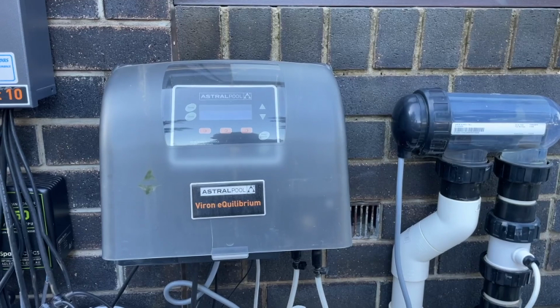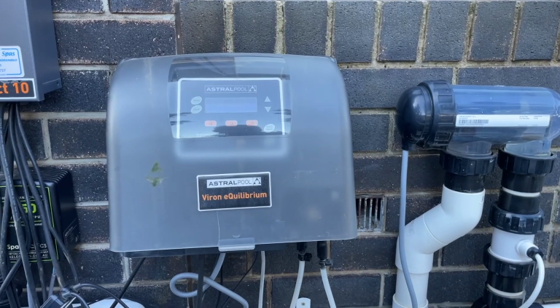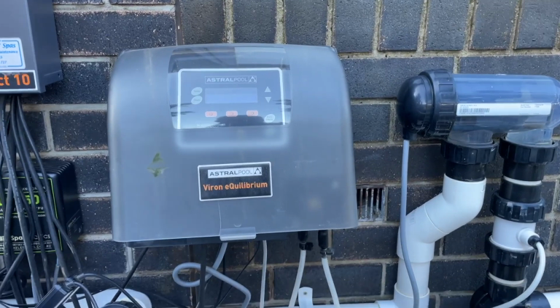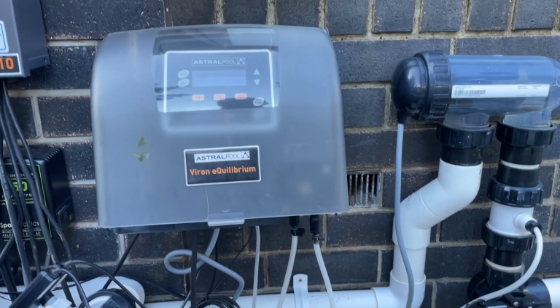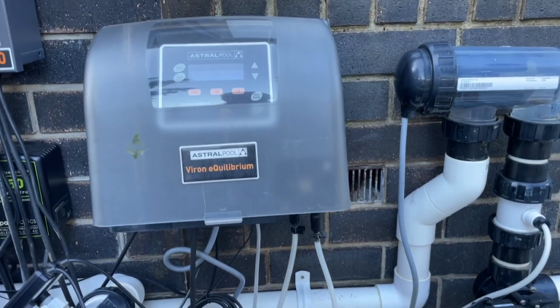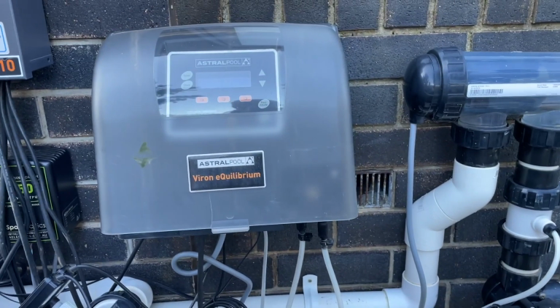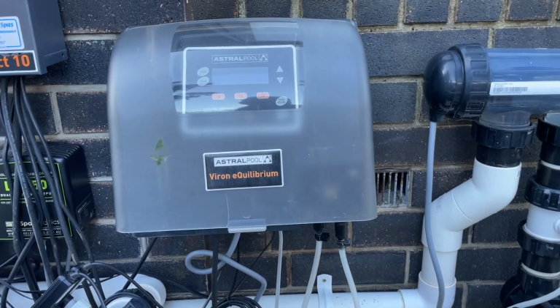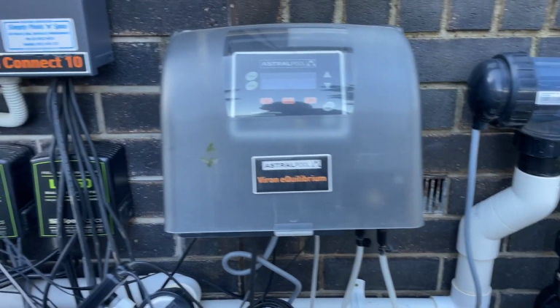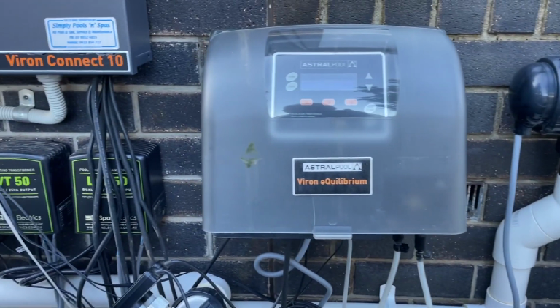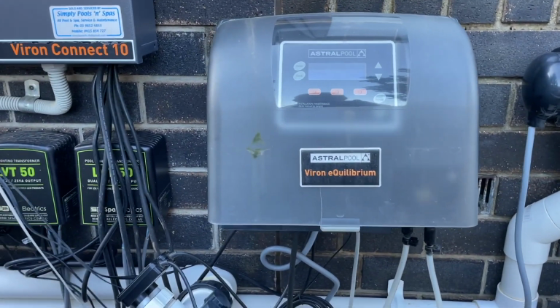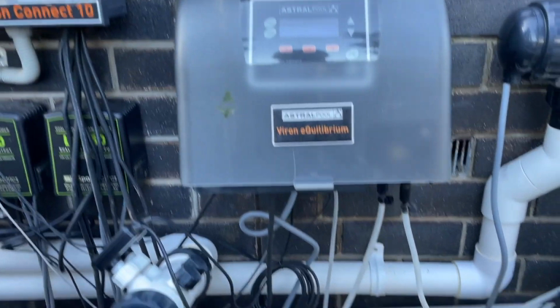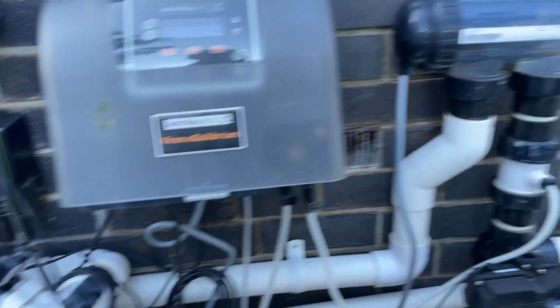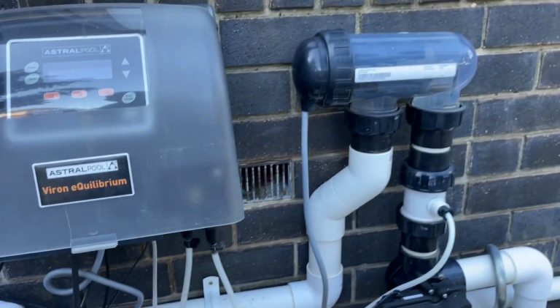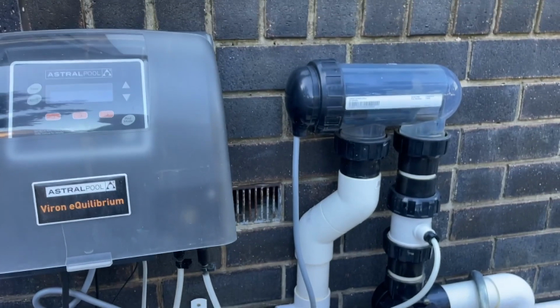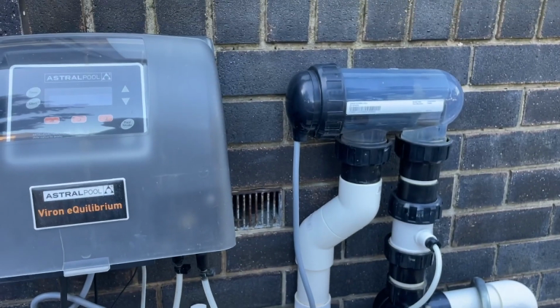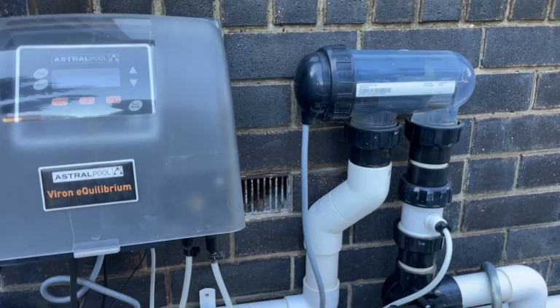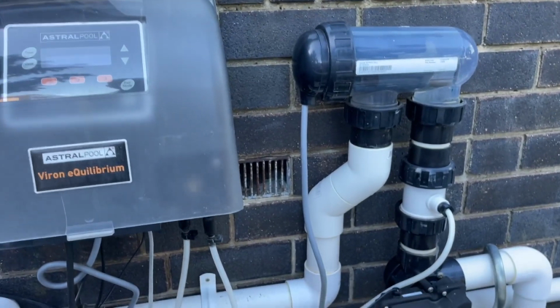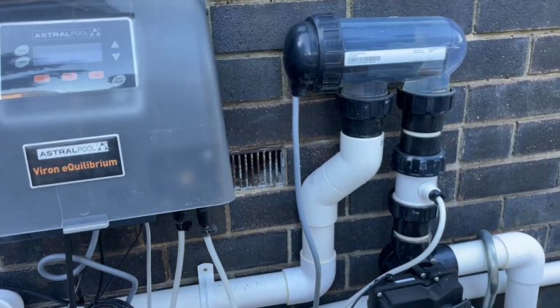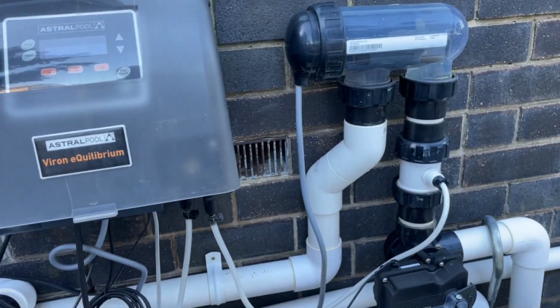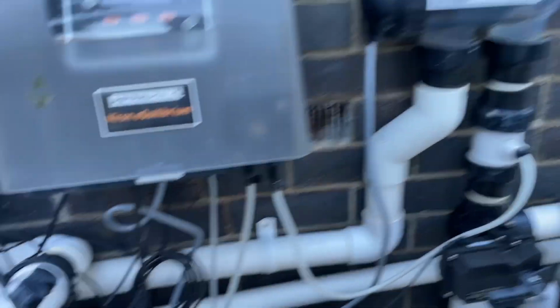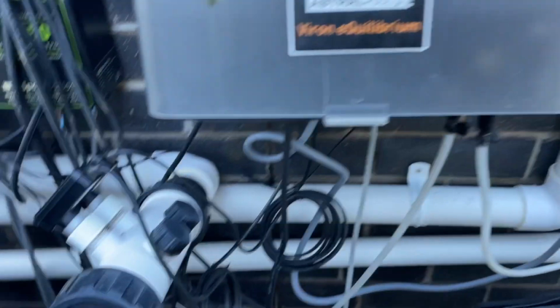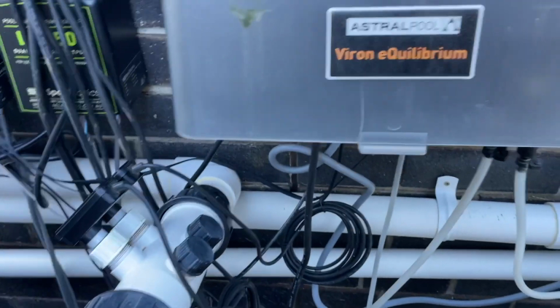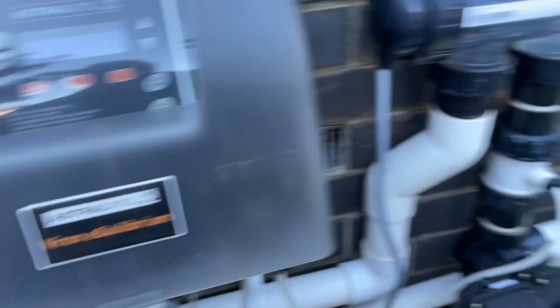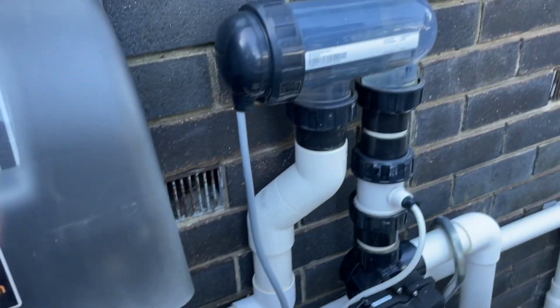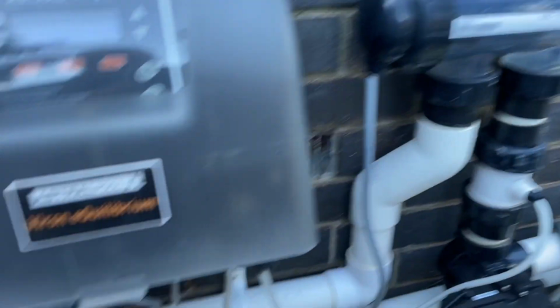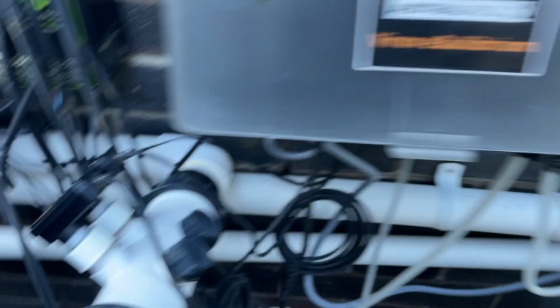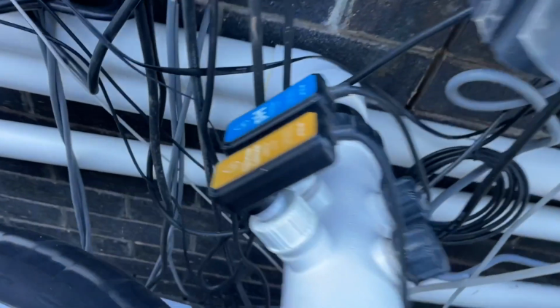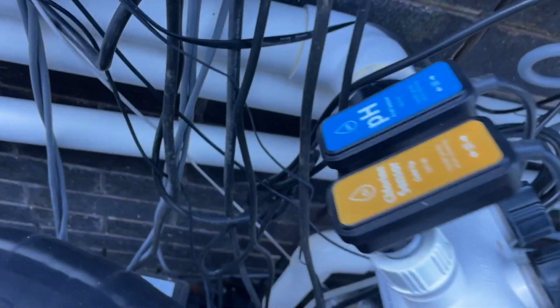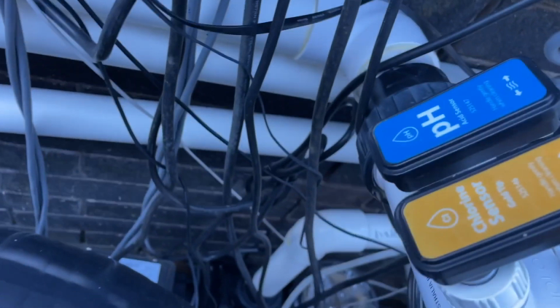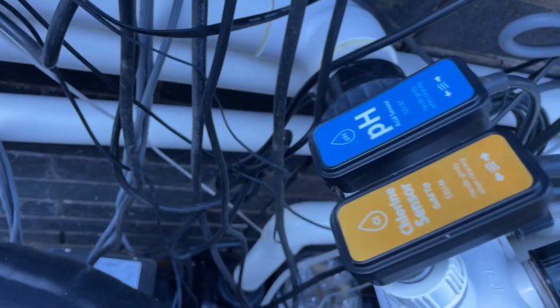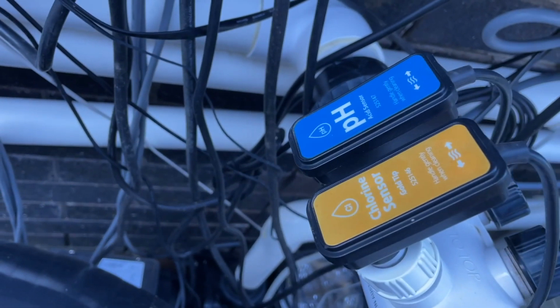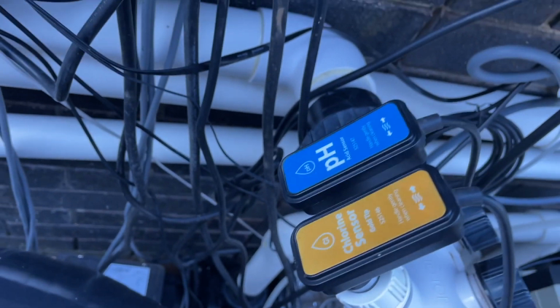Hi, welcome to this Mark's Reviews and Tutorials video. You're going to get me having a bit of a soak today. I'm going to answer the question: should I buy a saltwater chlorinator system that automatically adjusts the pH or automatically adjusts the chlorine?